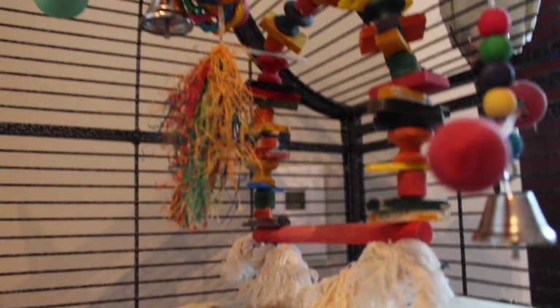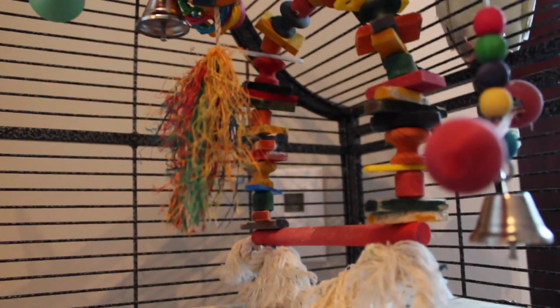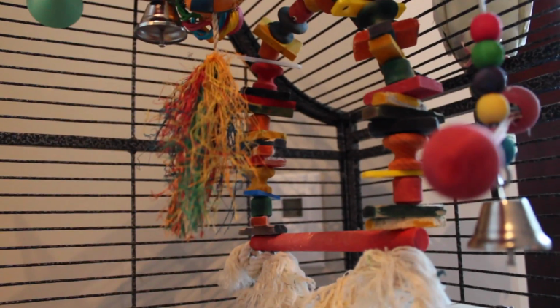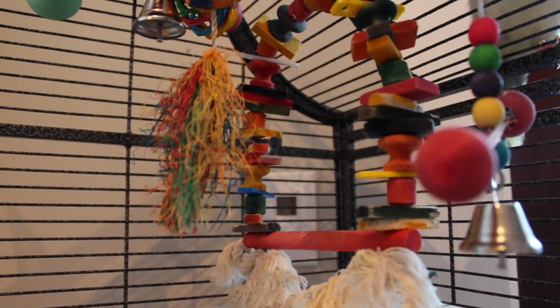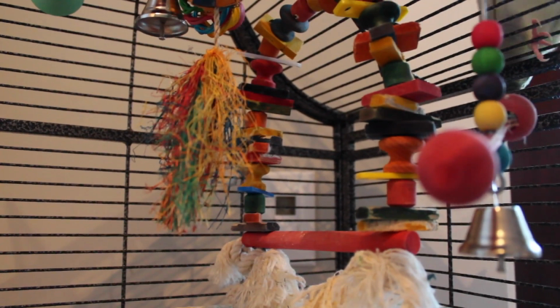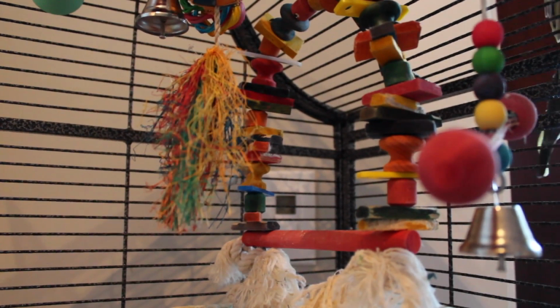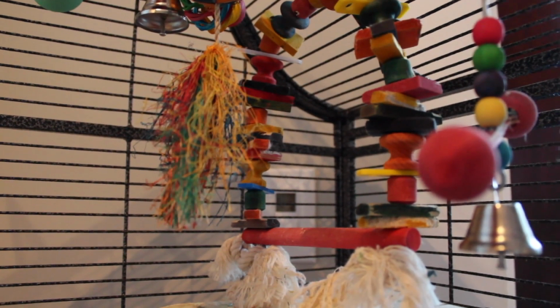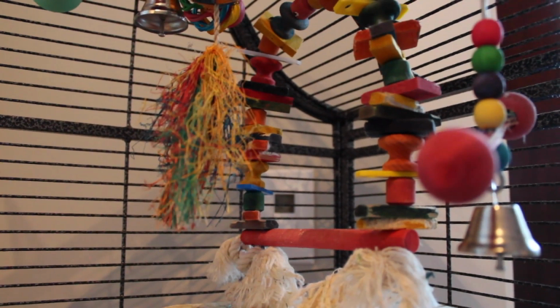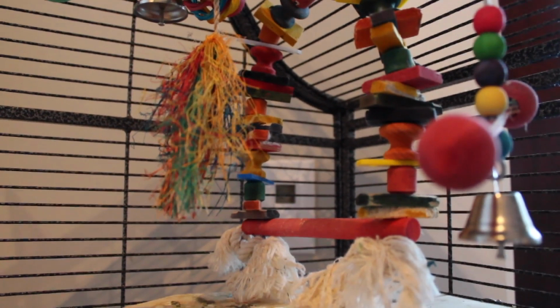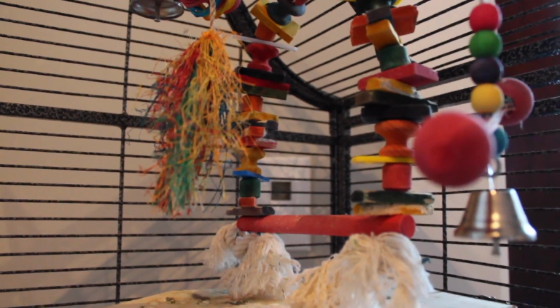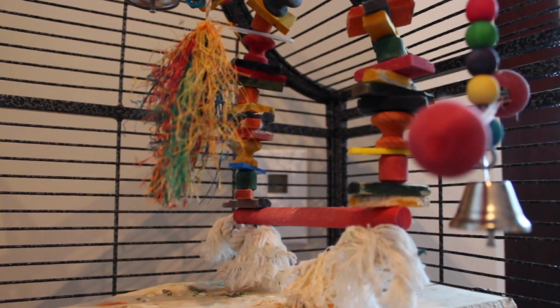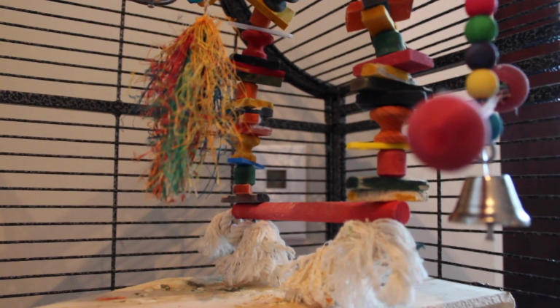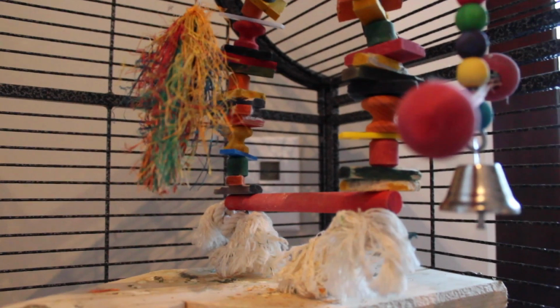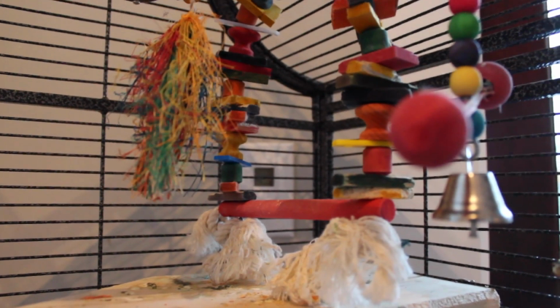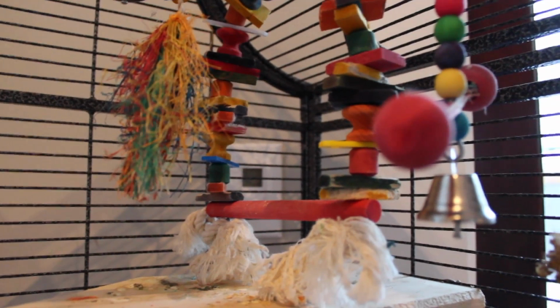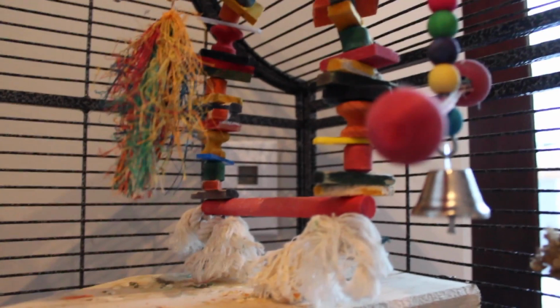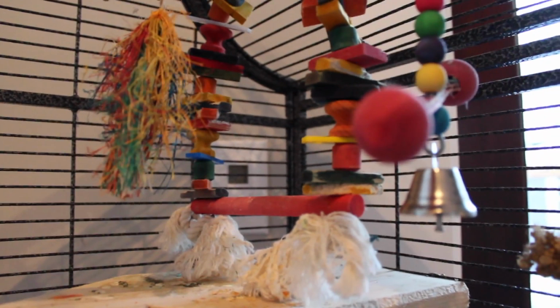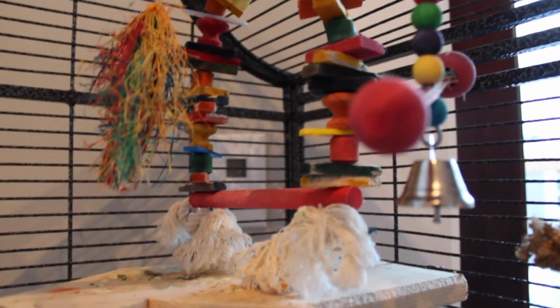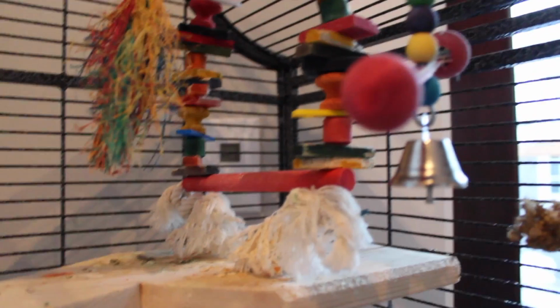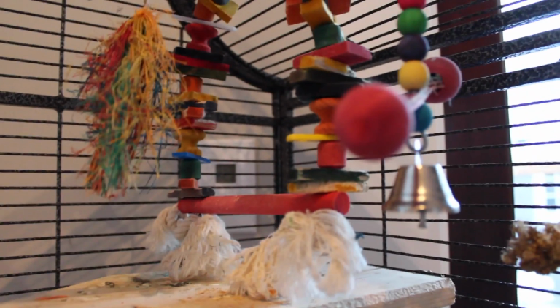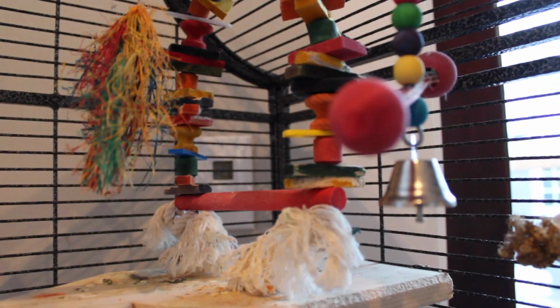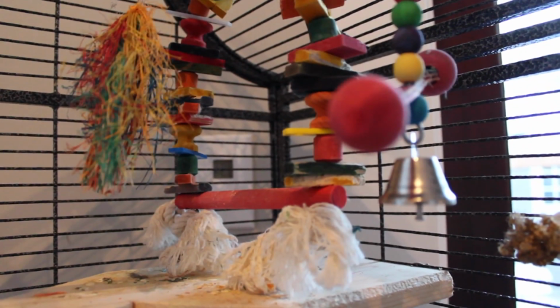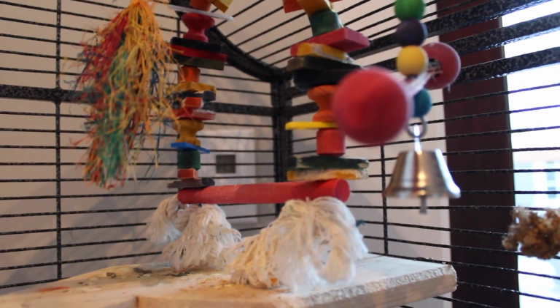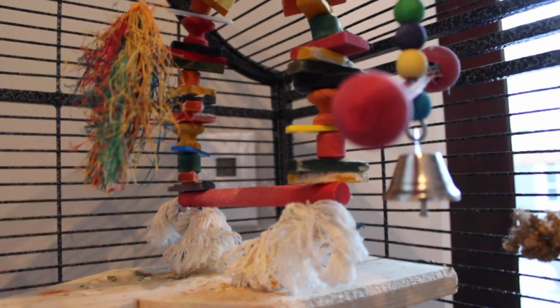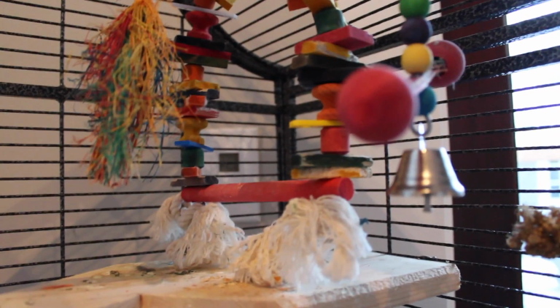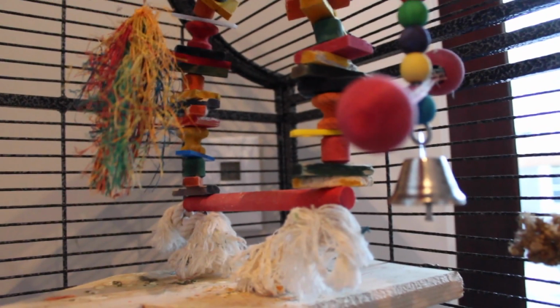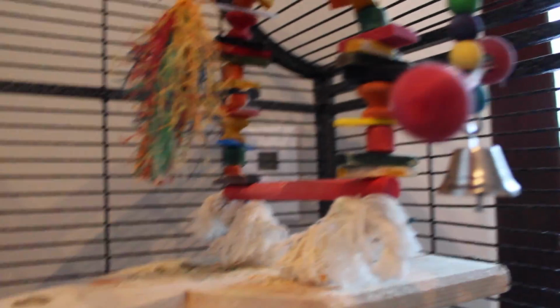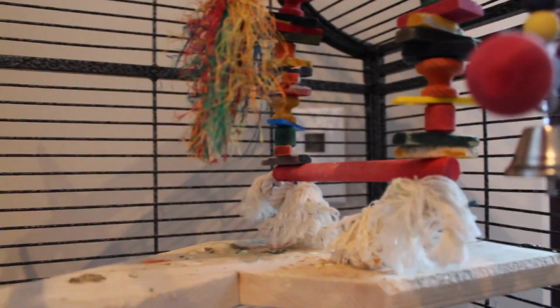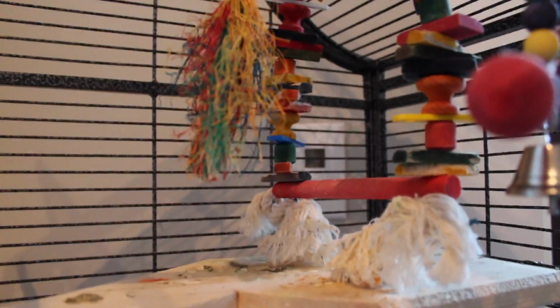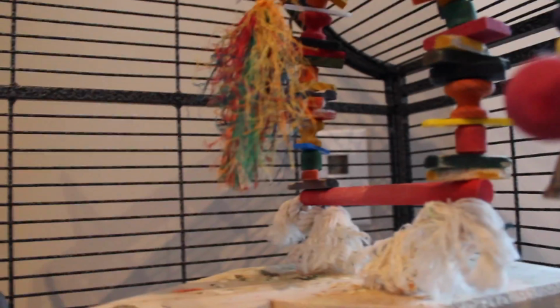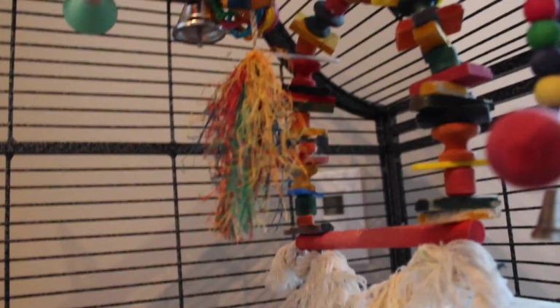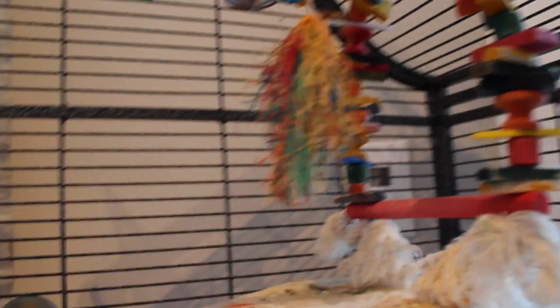This perch with a lot of blocks on it and white ribbons is one of his favorite perches. It's the easiest way for him to get to lettuce, which is normally on the right pushed up against the cage.